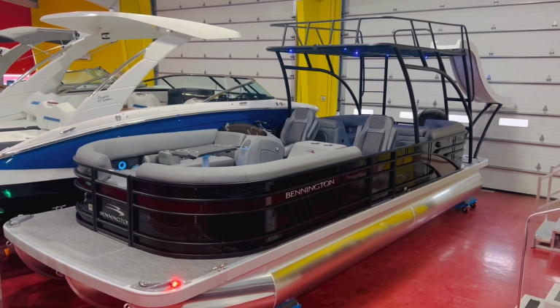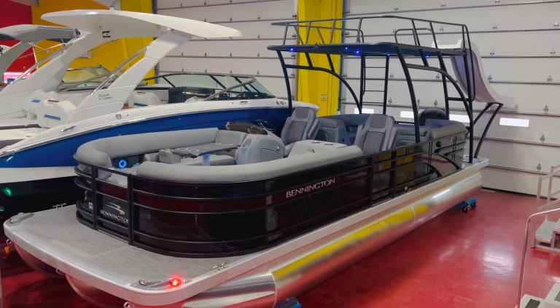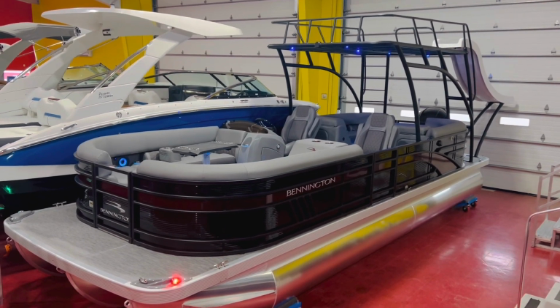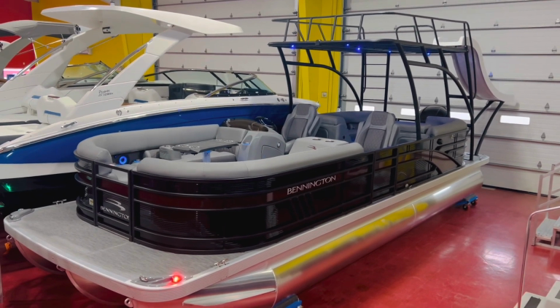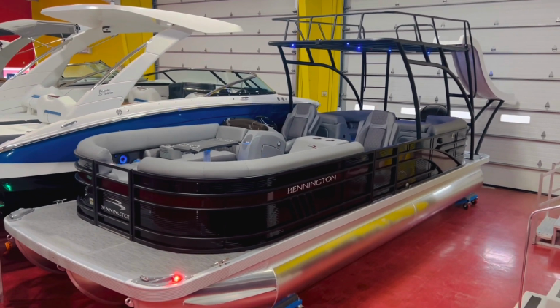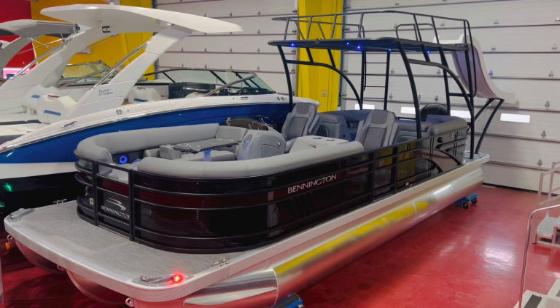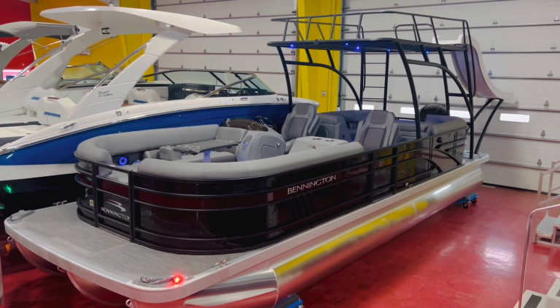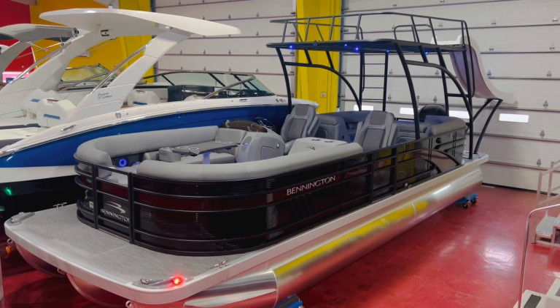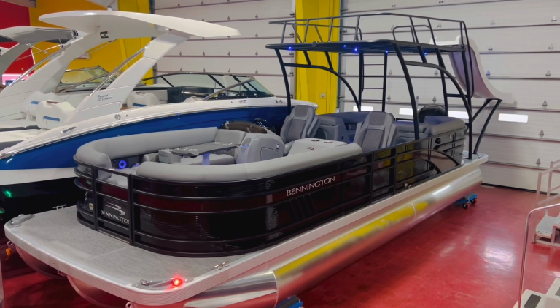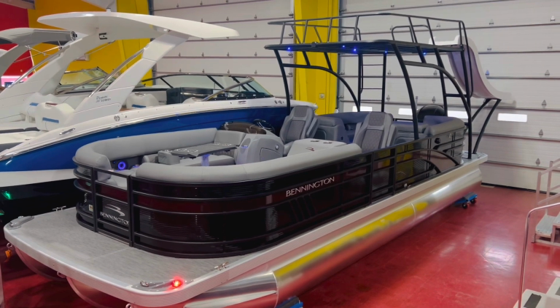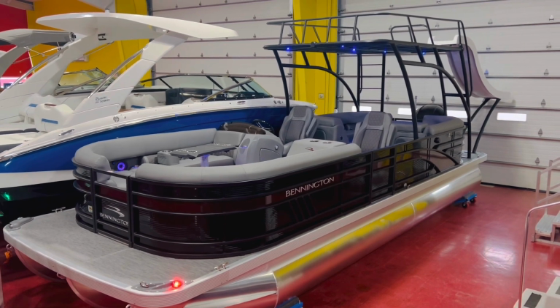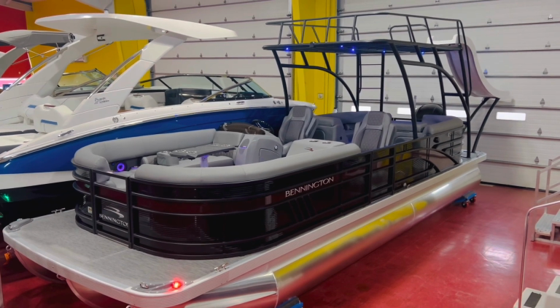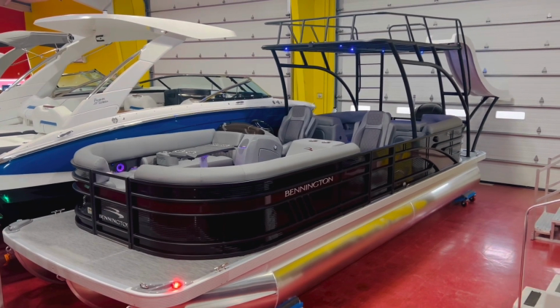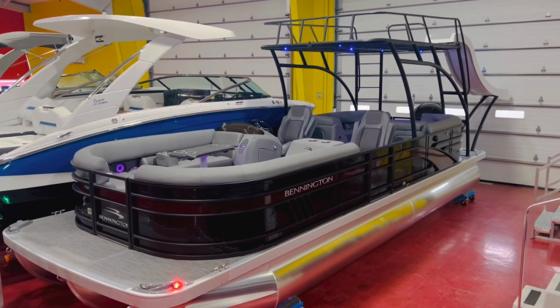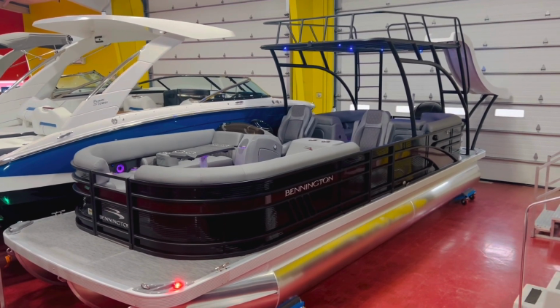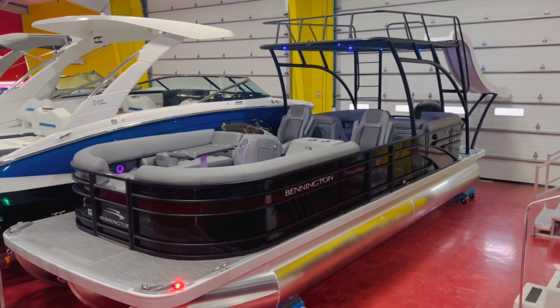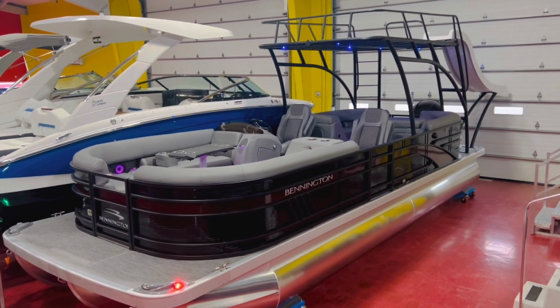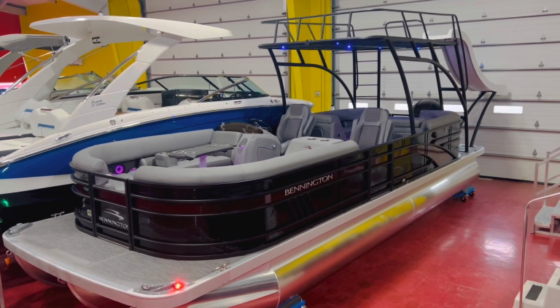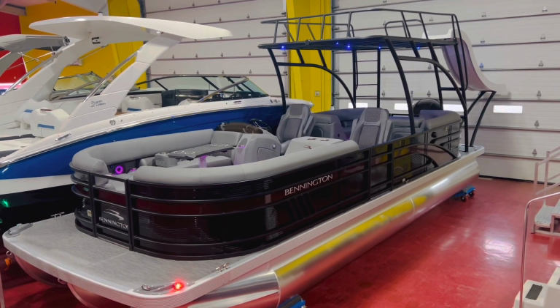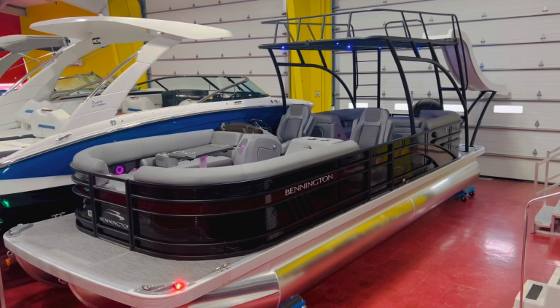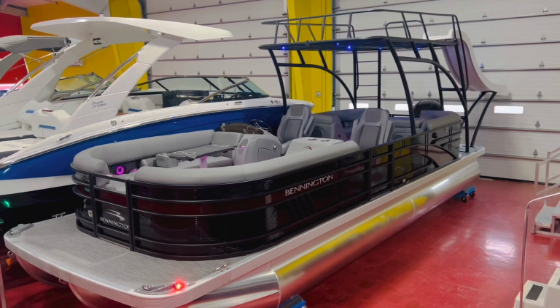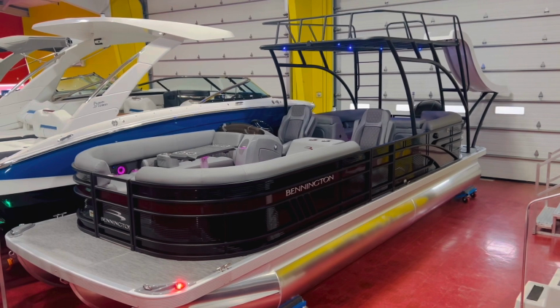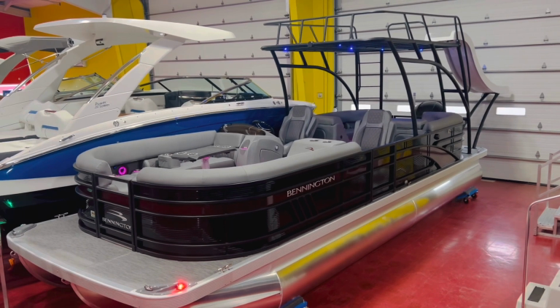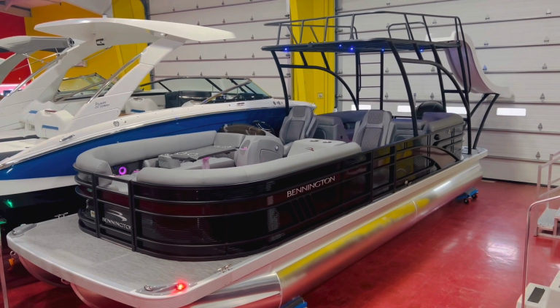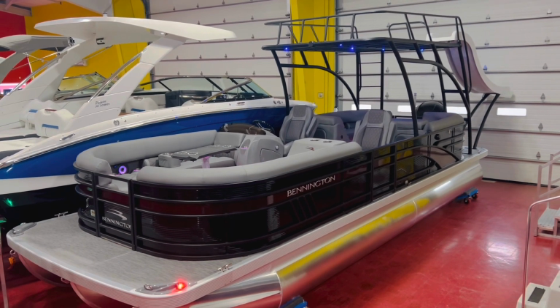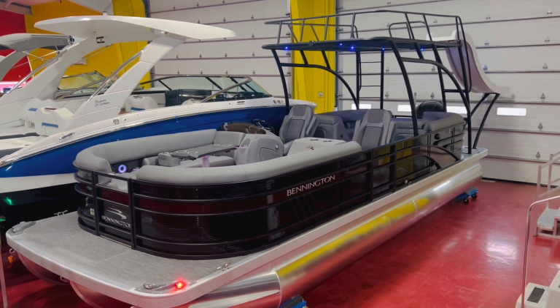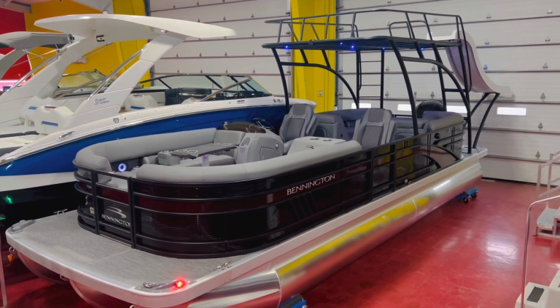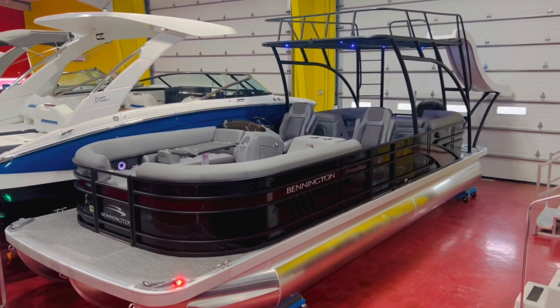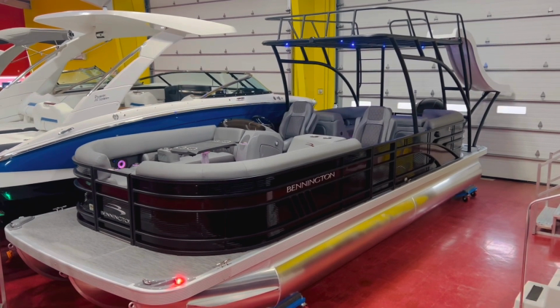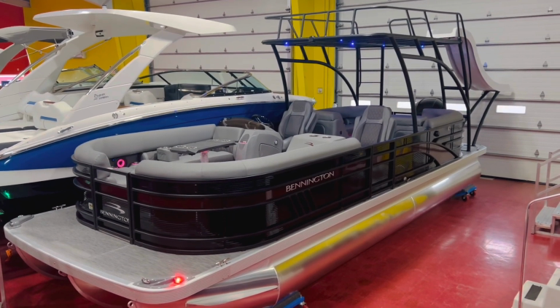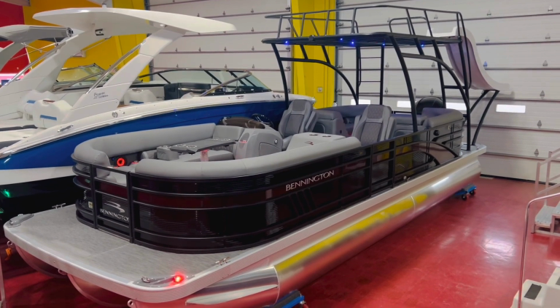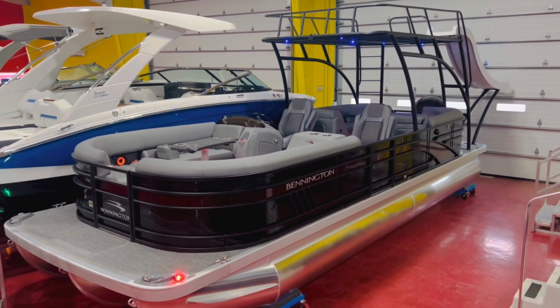We have a 25-foot model here, full length triple tune package, powered with a 250 horsepower Yamaha VMAX four-stroke SHO engine — that's their performance model.